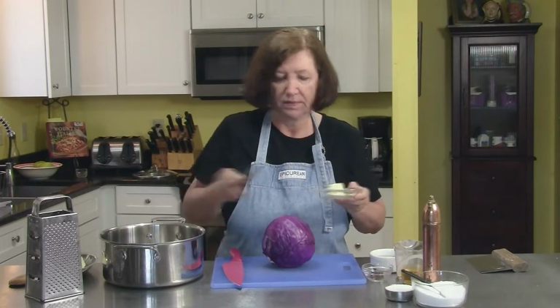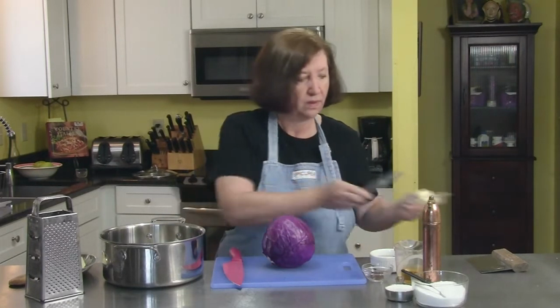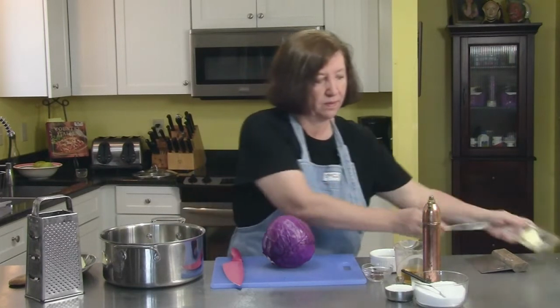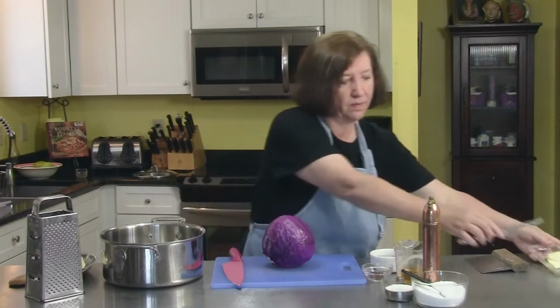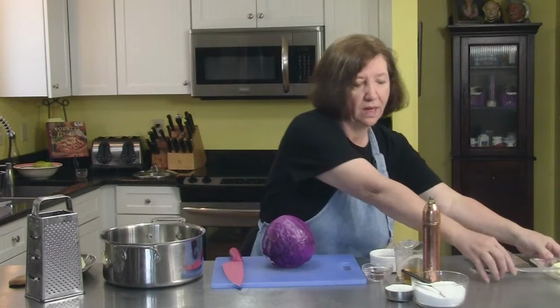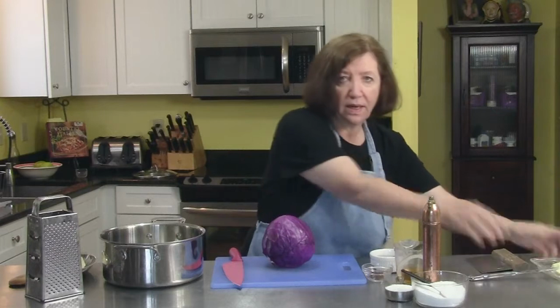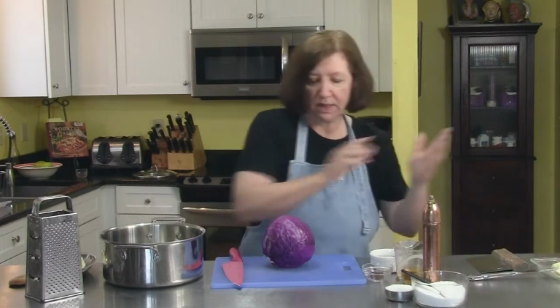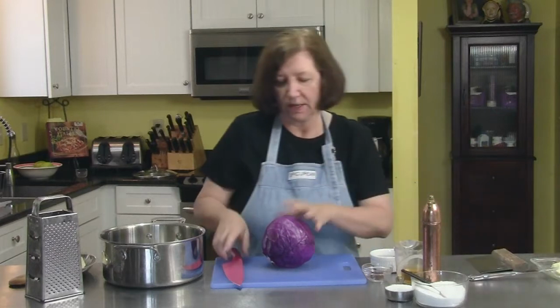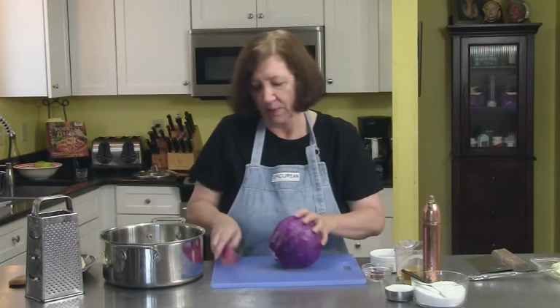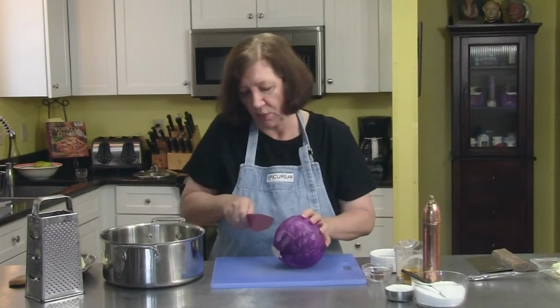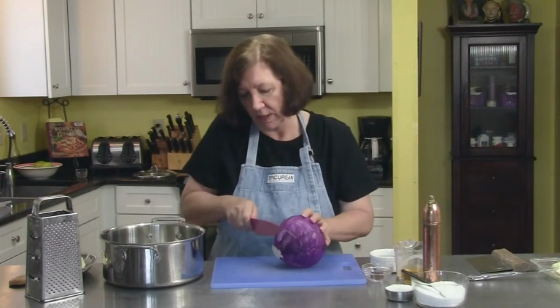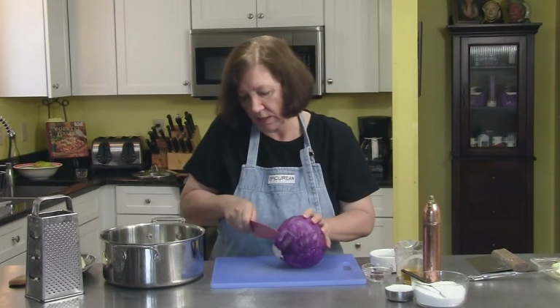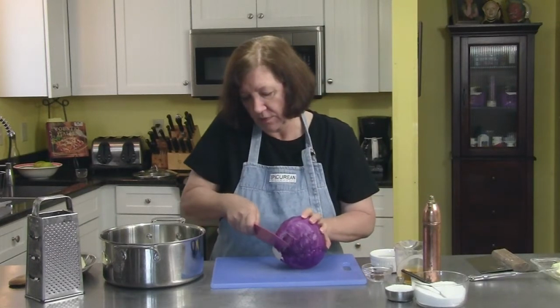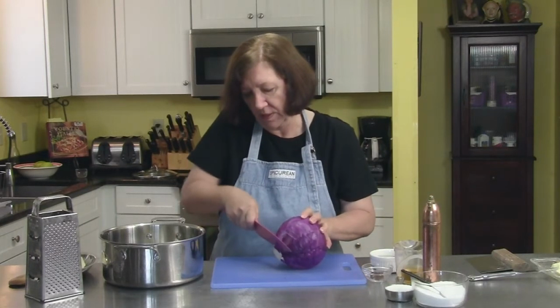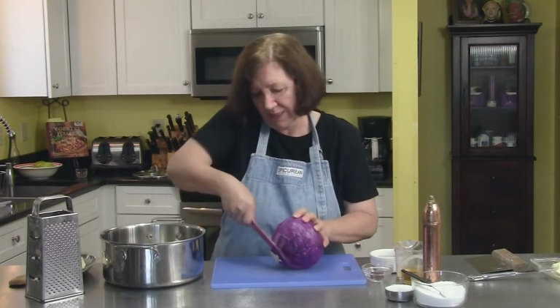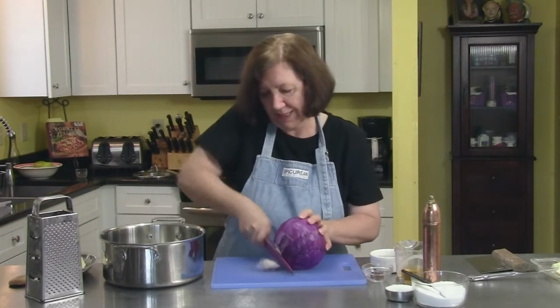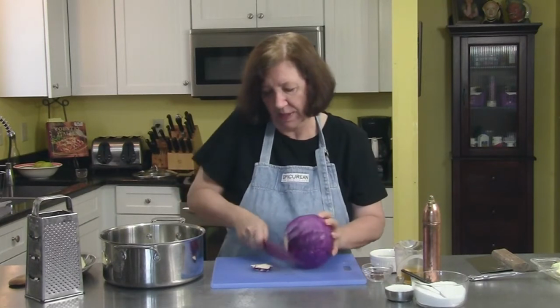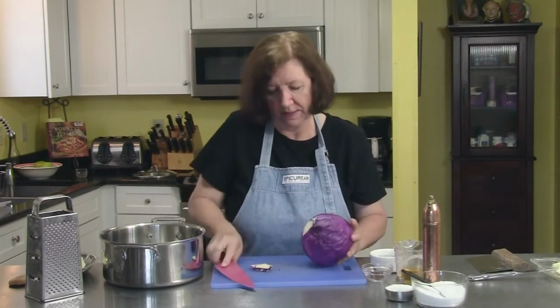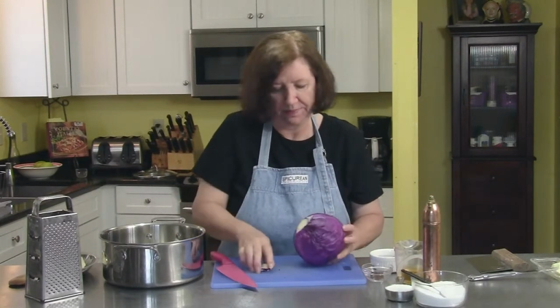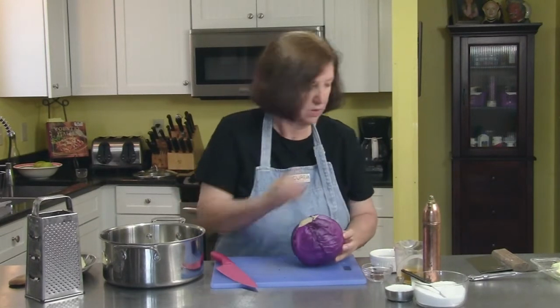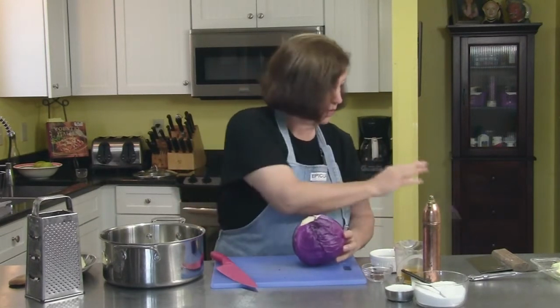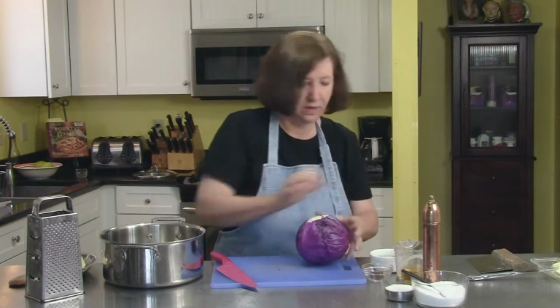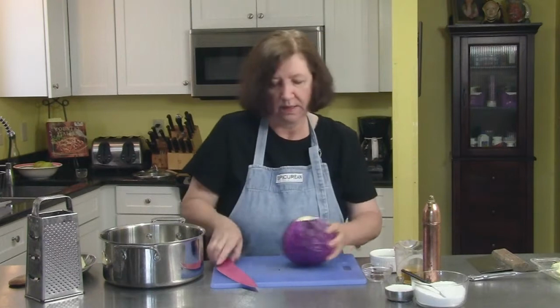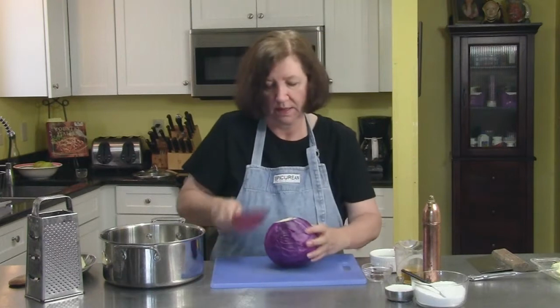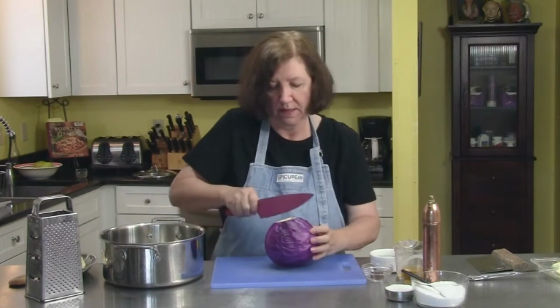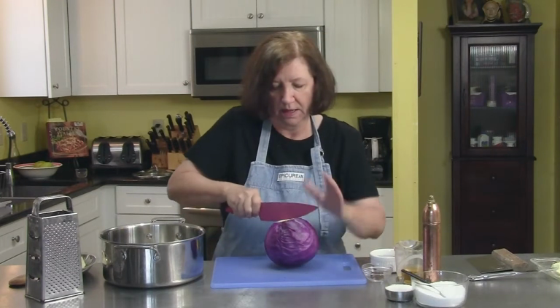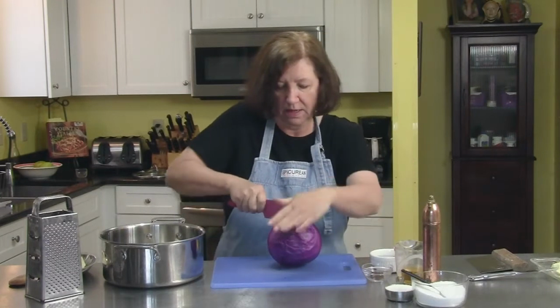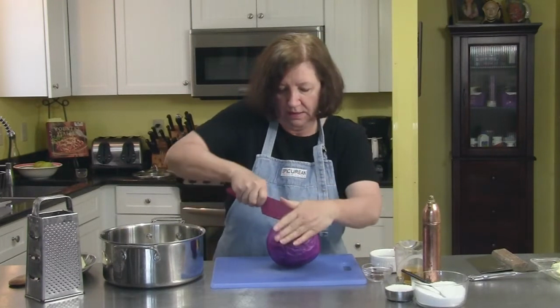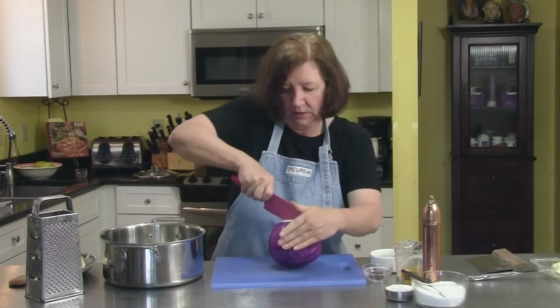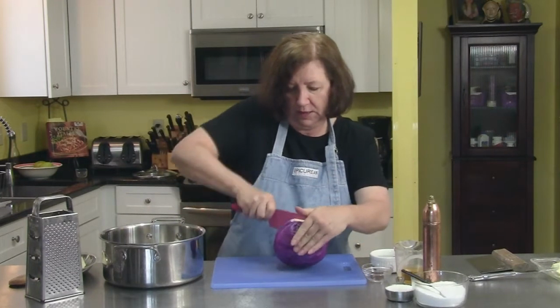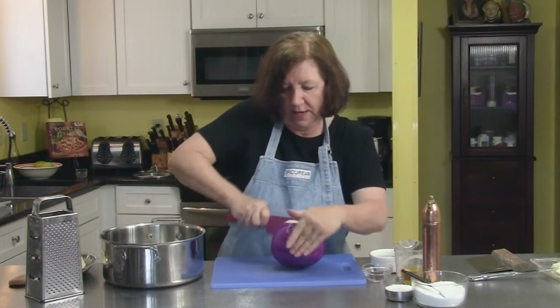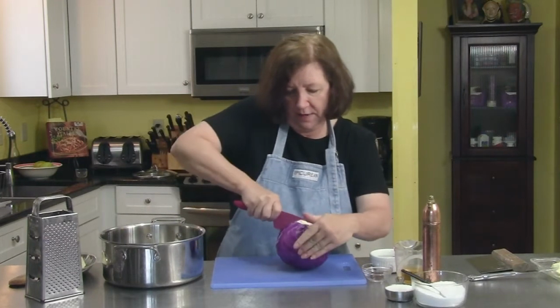Now I'm going to get our cabbage ready — cut off the stem end, and put it in half.